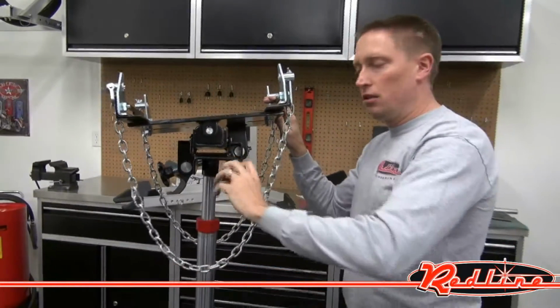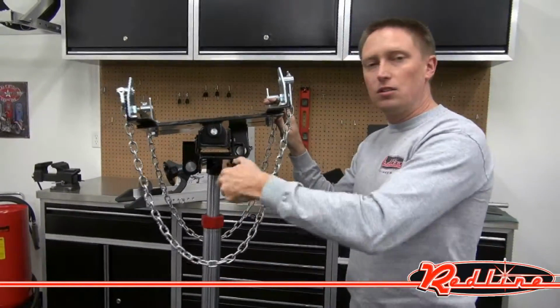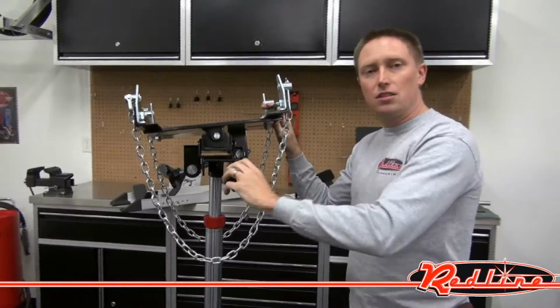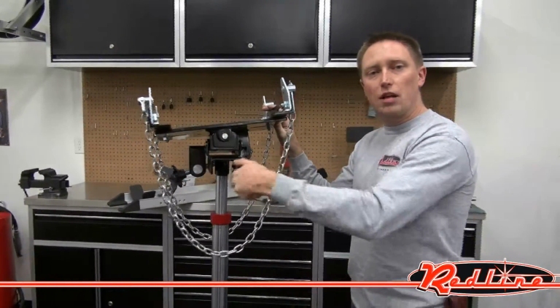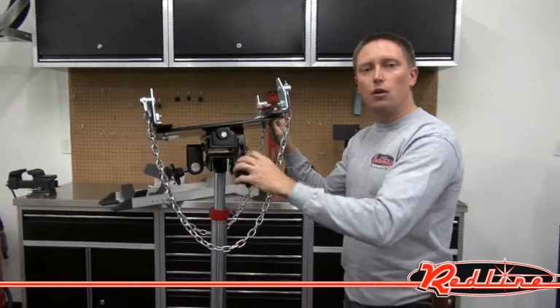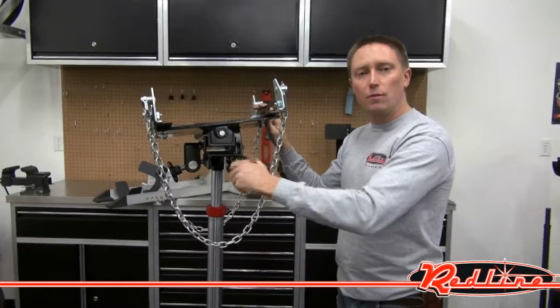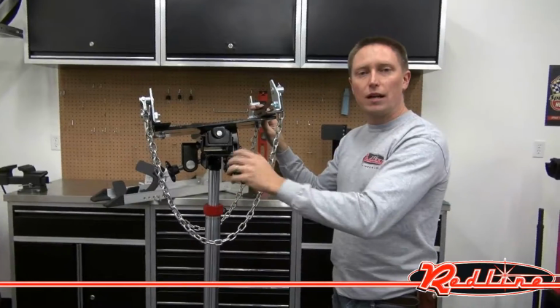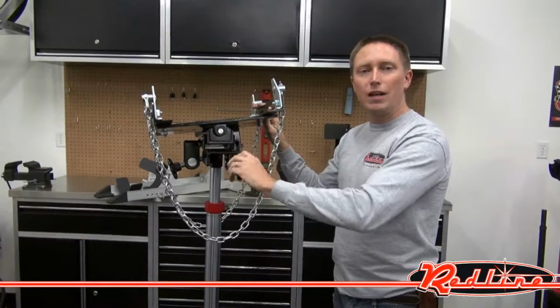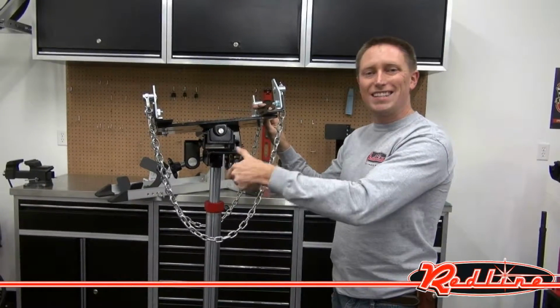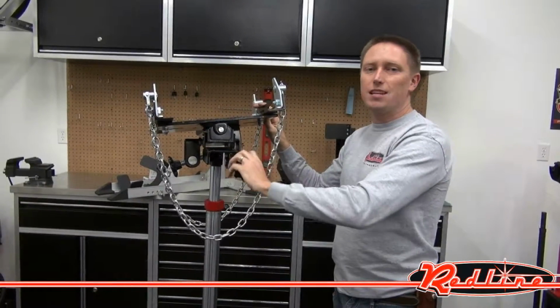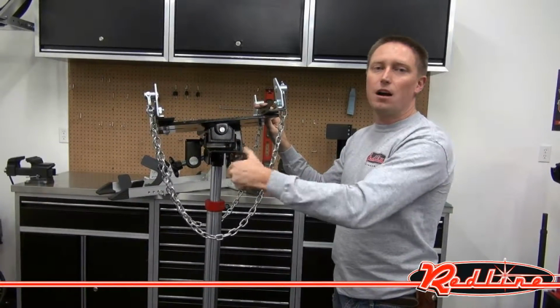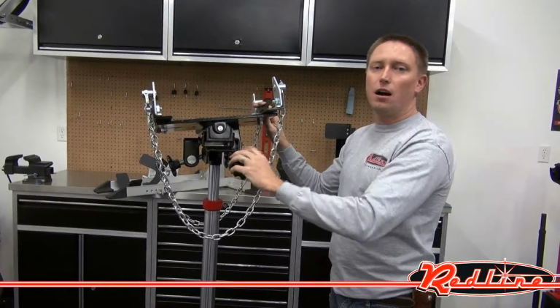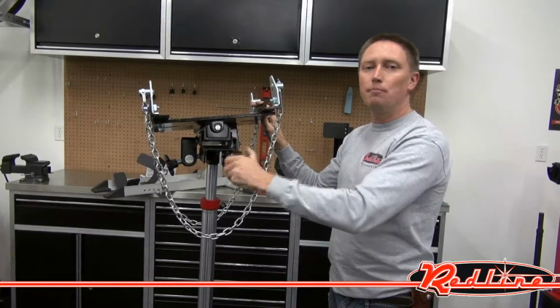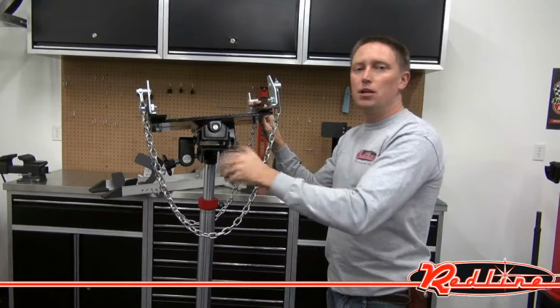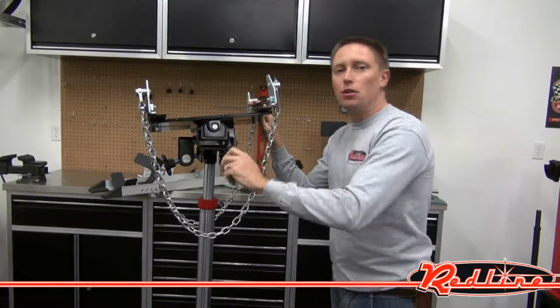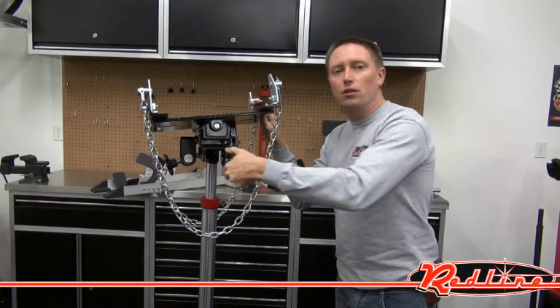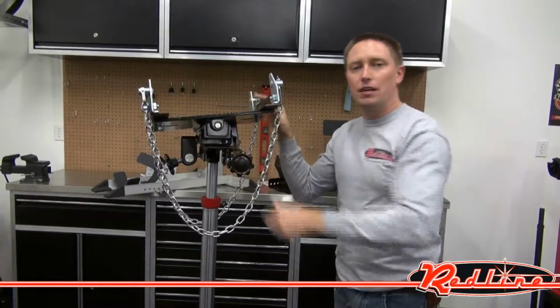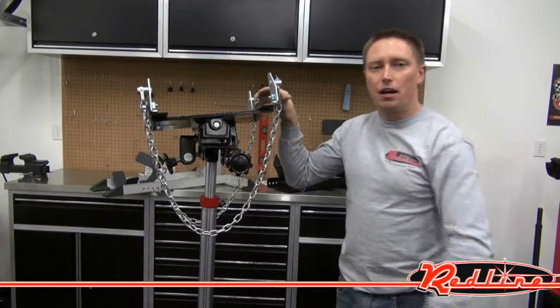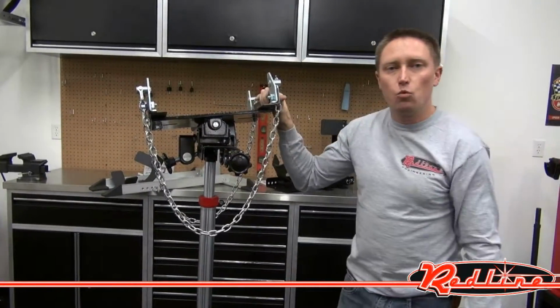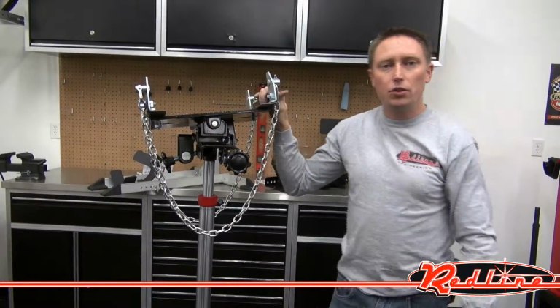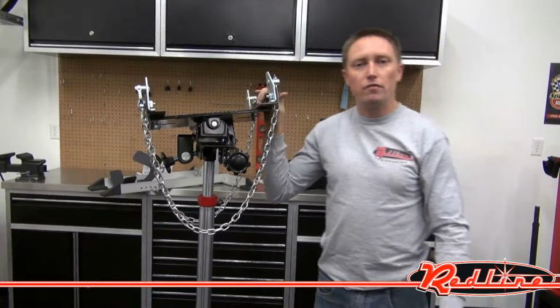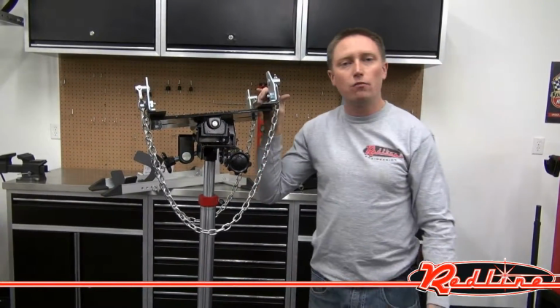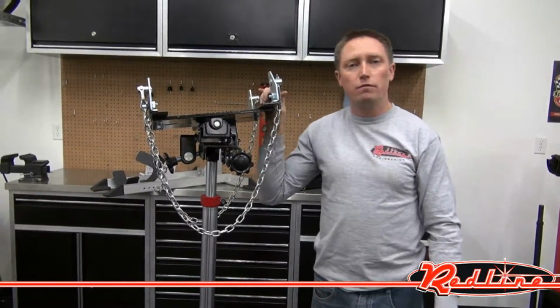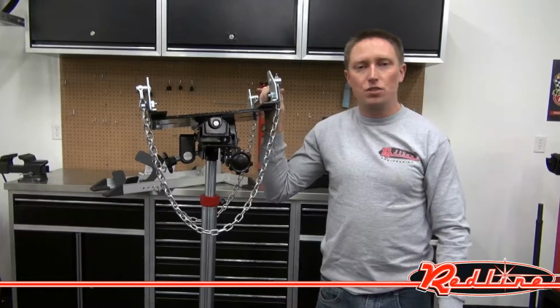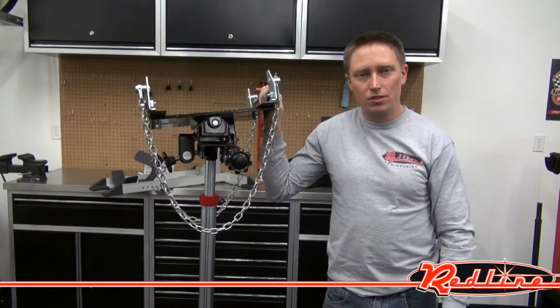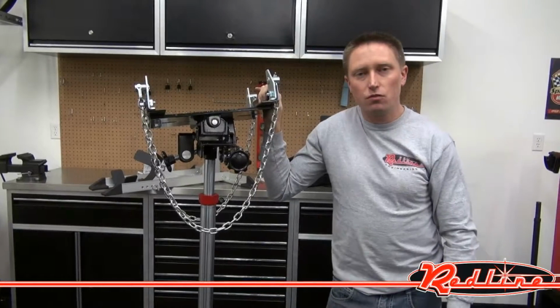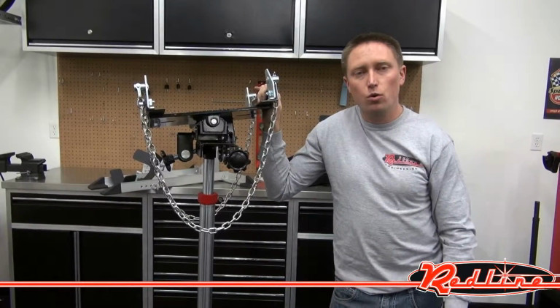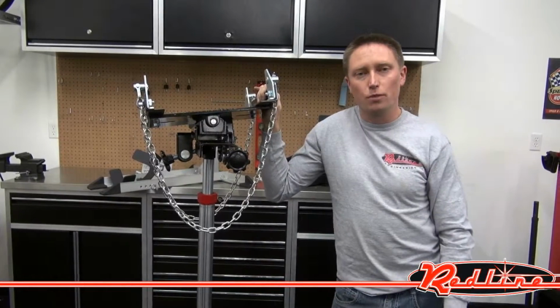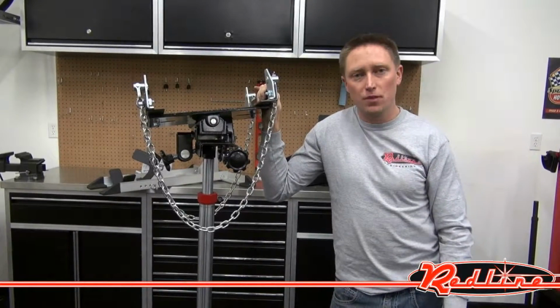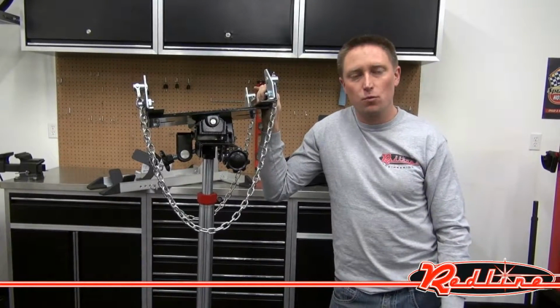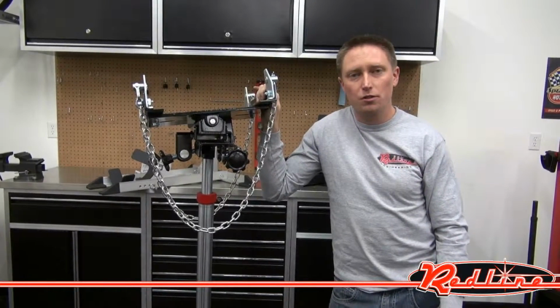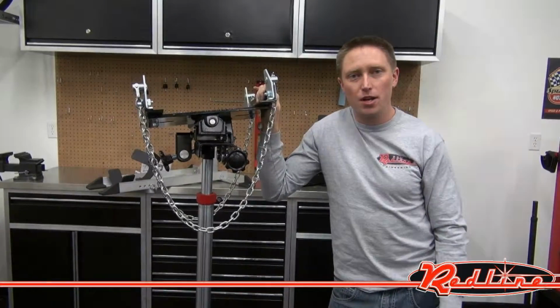You can see this jack at our website, redlinestands.com. You can call us at 901-351-4764 to order. Thanks for watching our video.